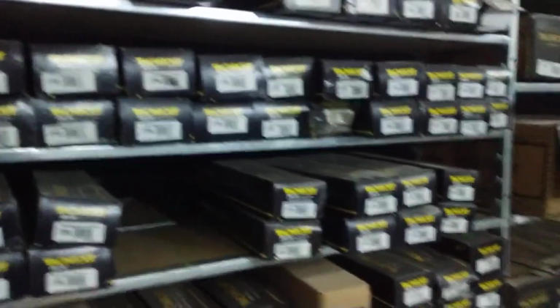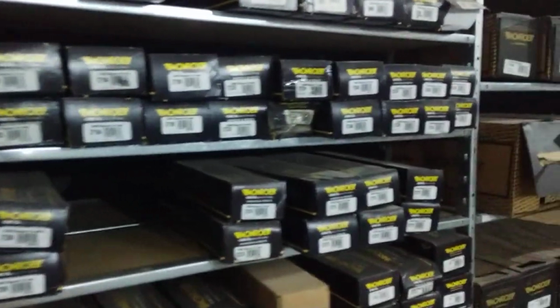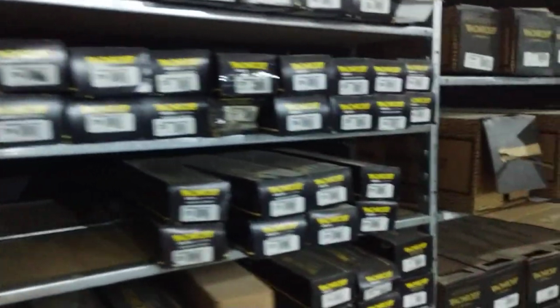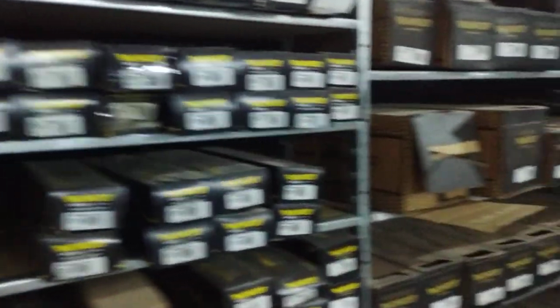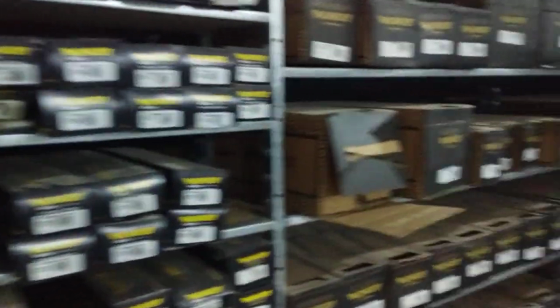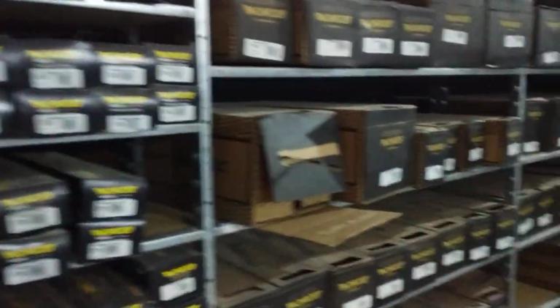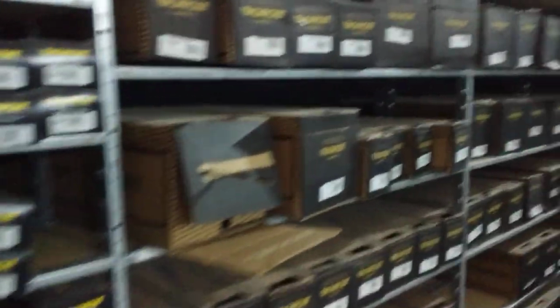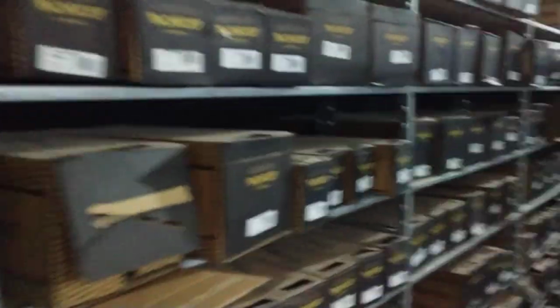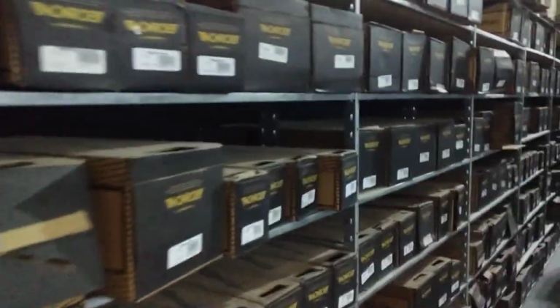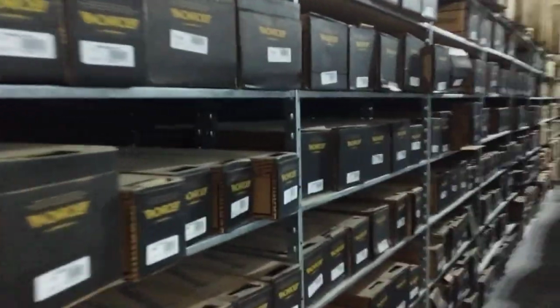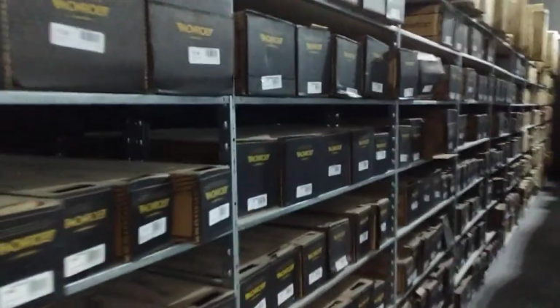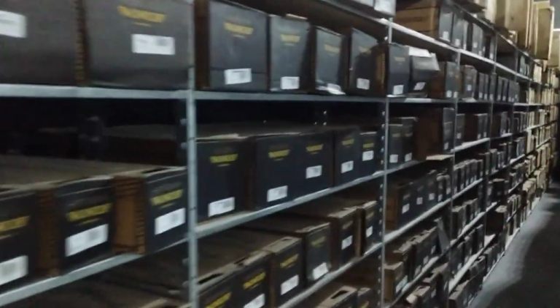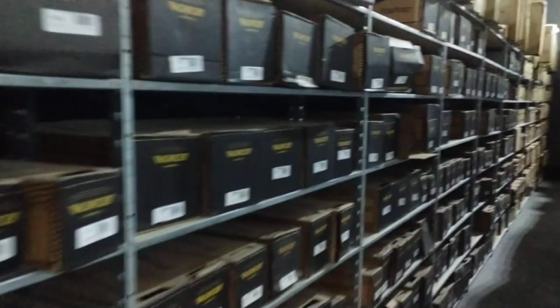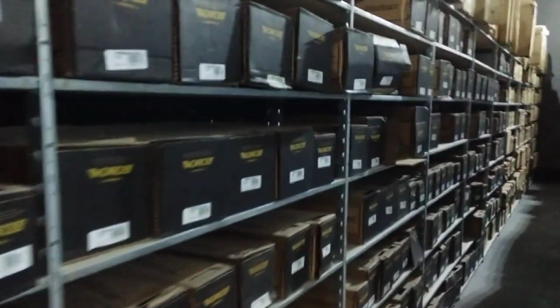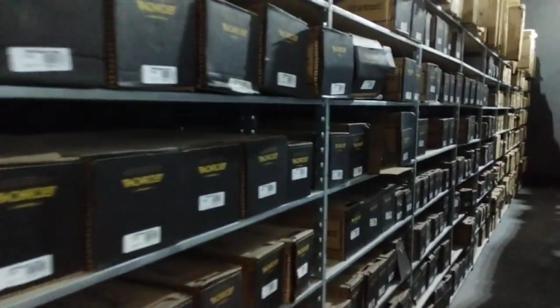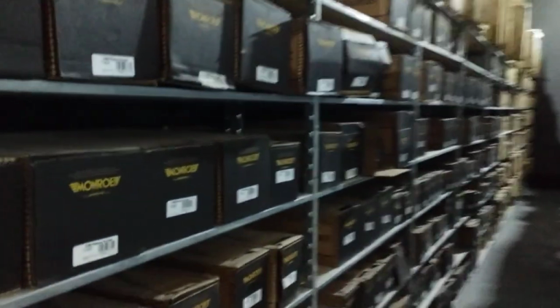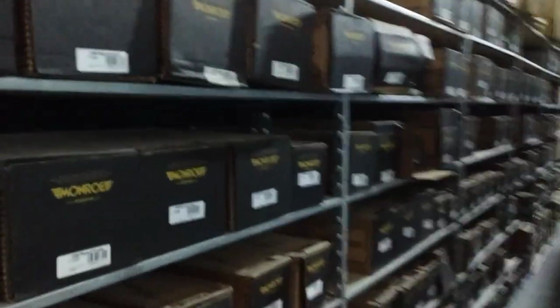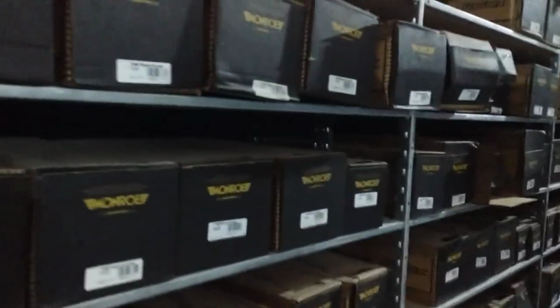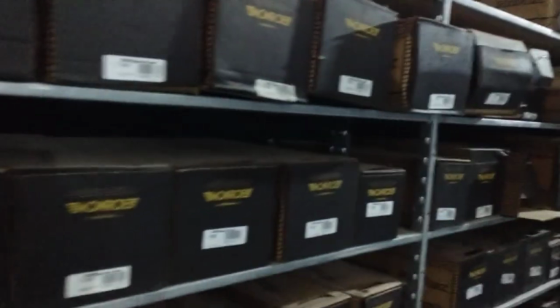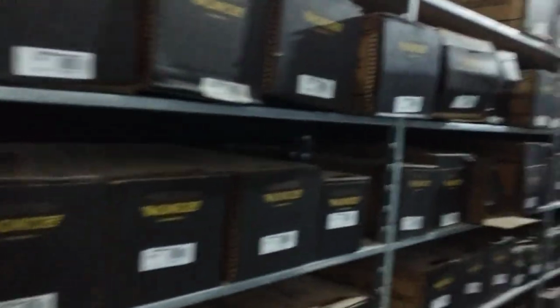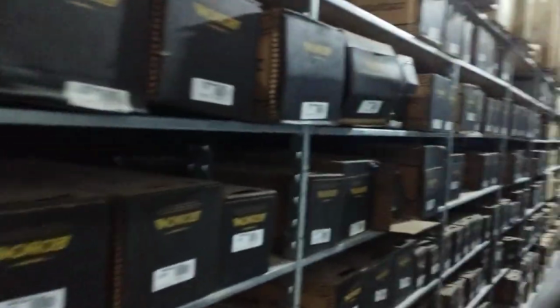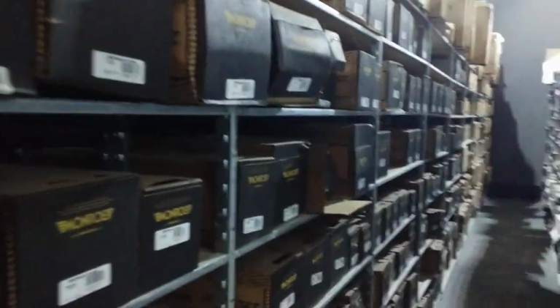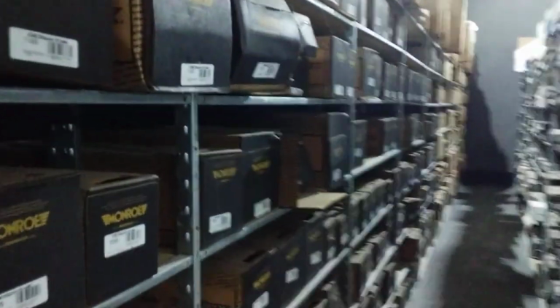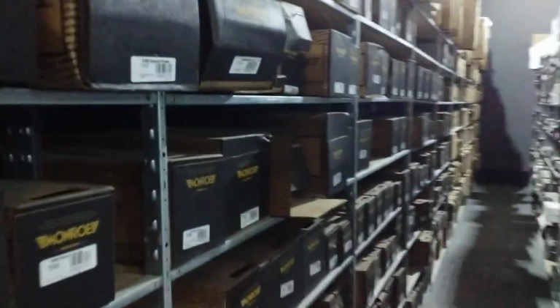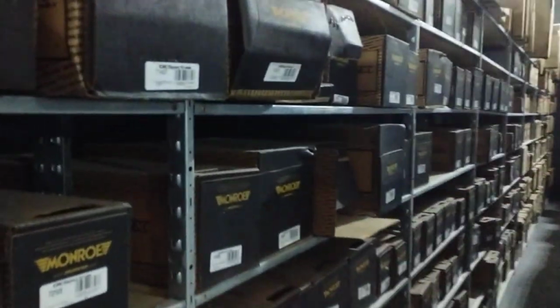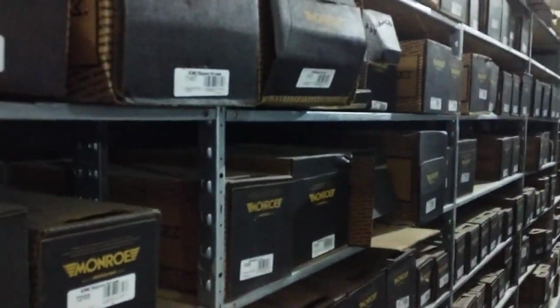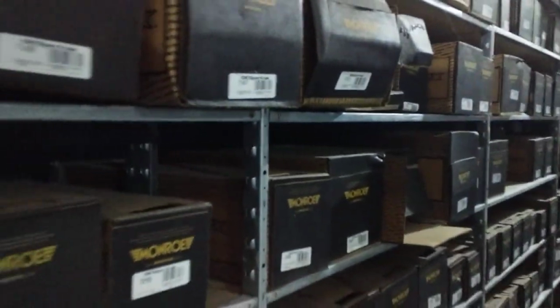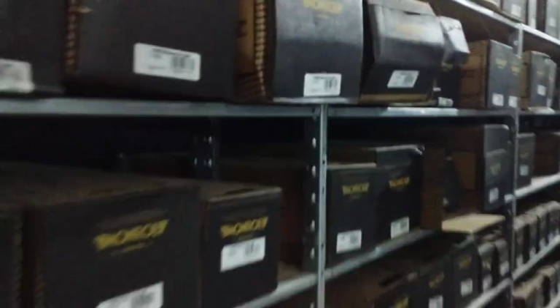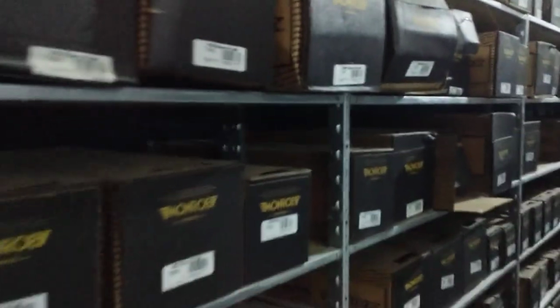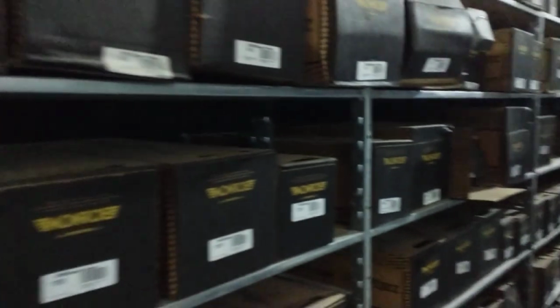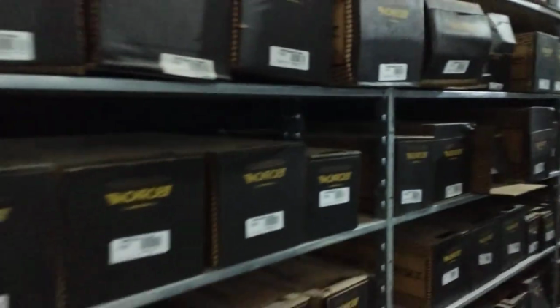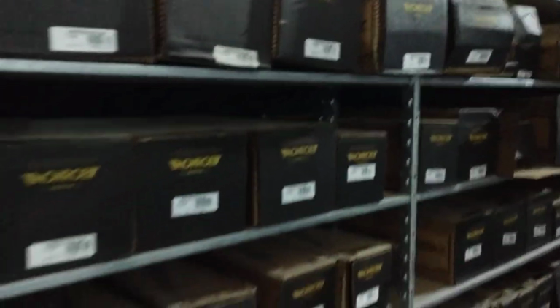We carry both Monroe and KYB shocks and struts, but we prefer Monroe's. They've been around longer and are usually better priced than KYB's.